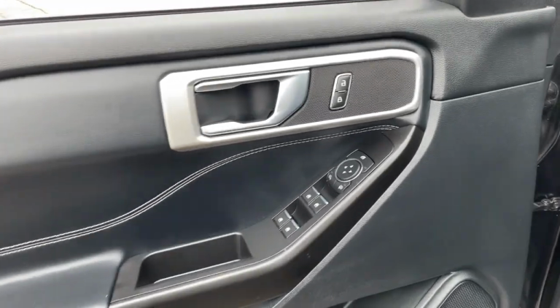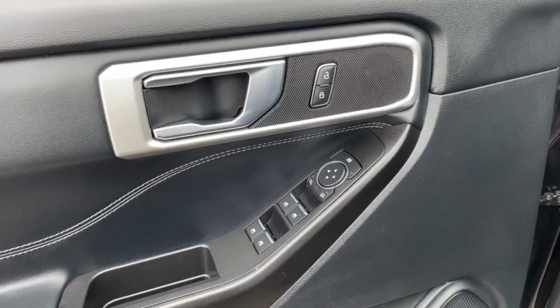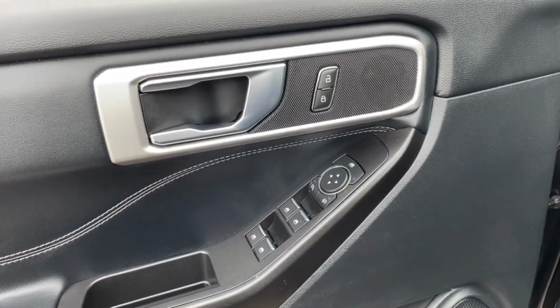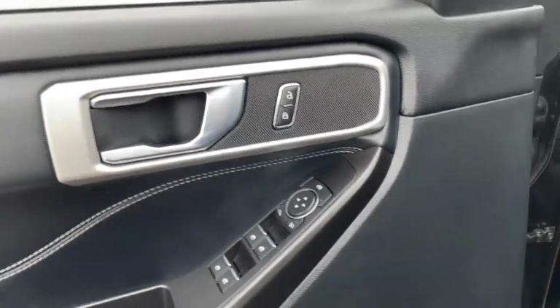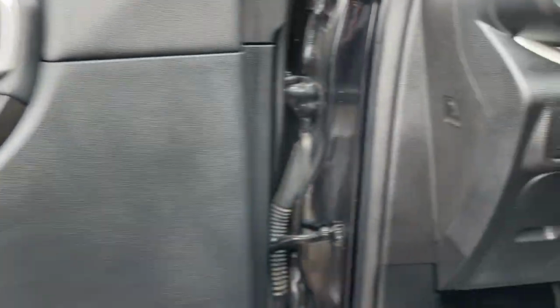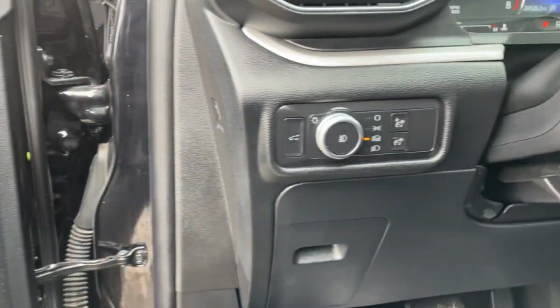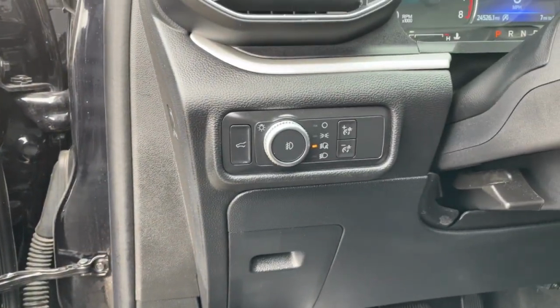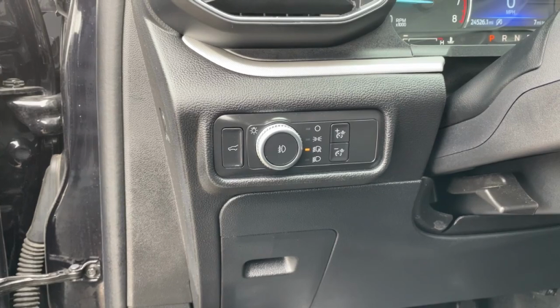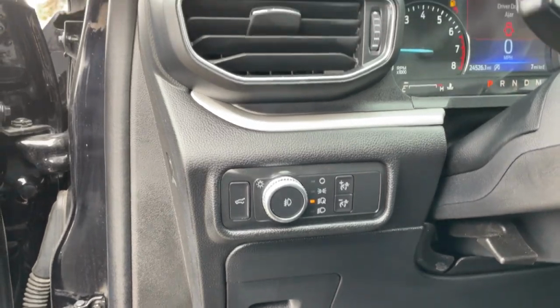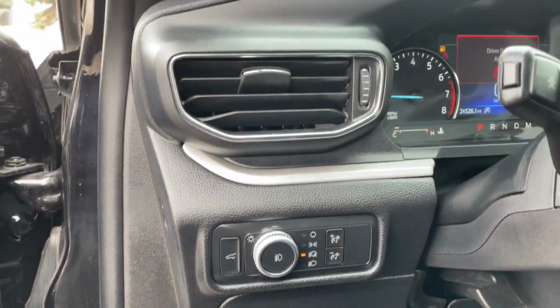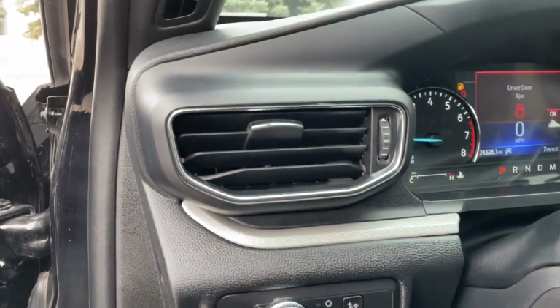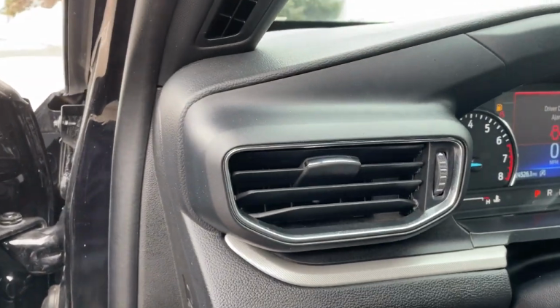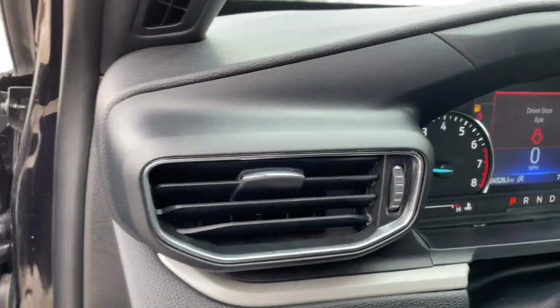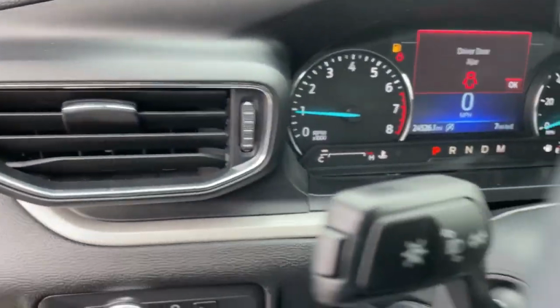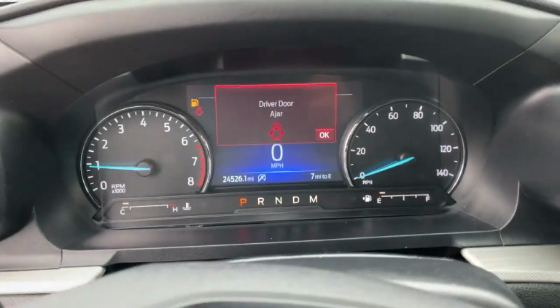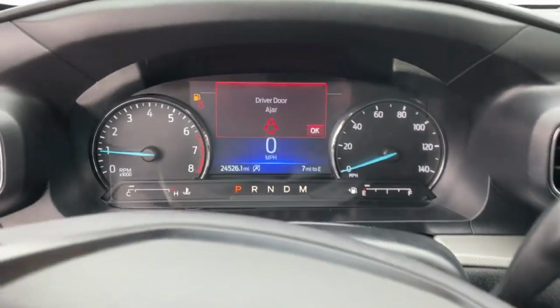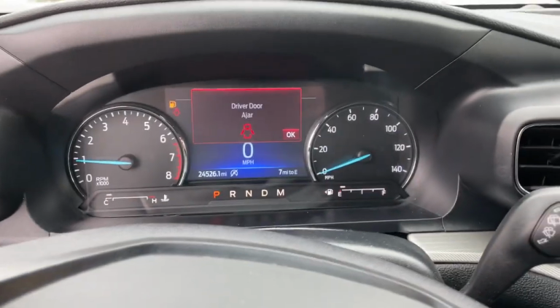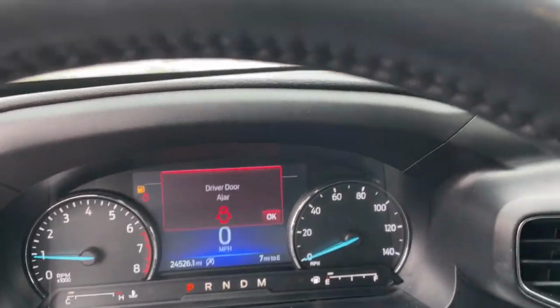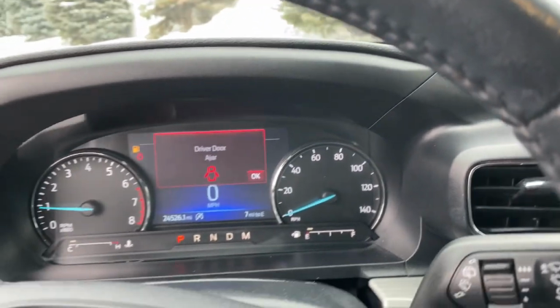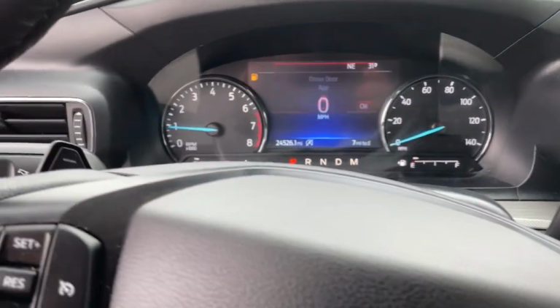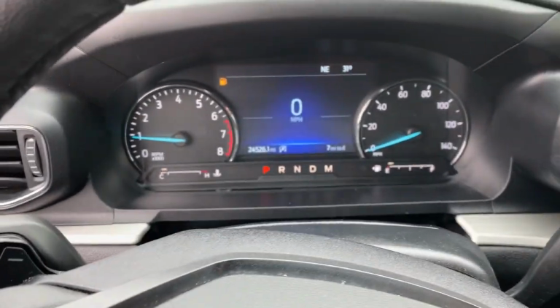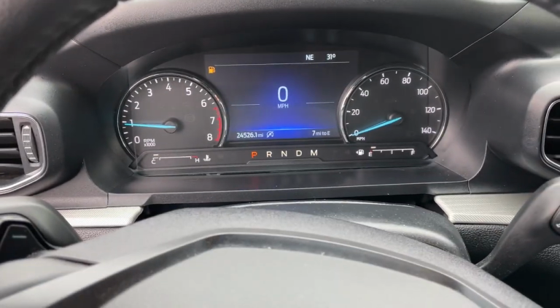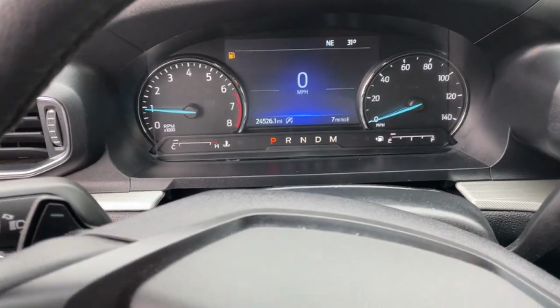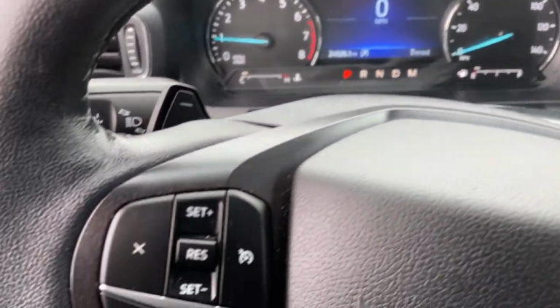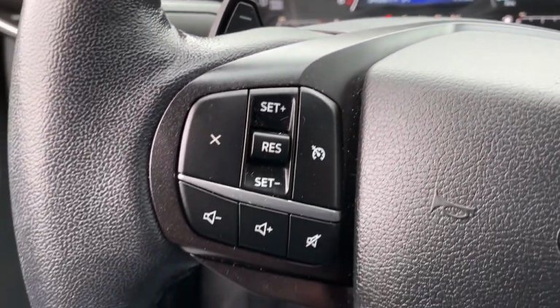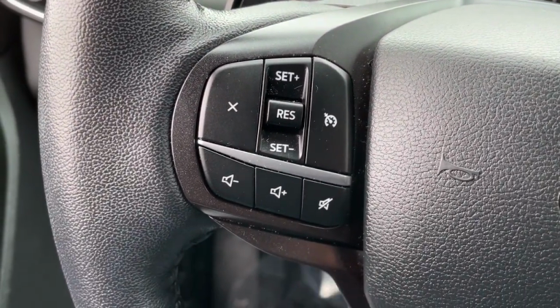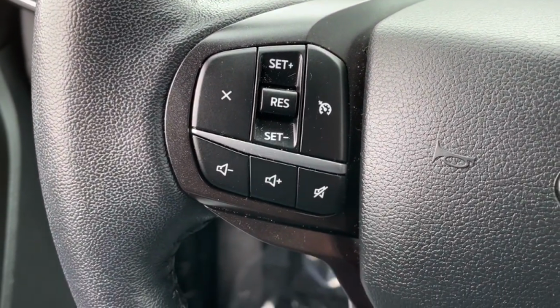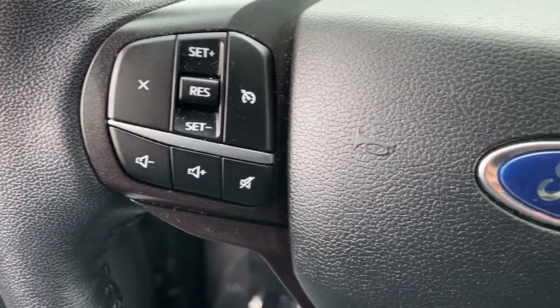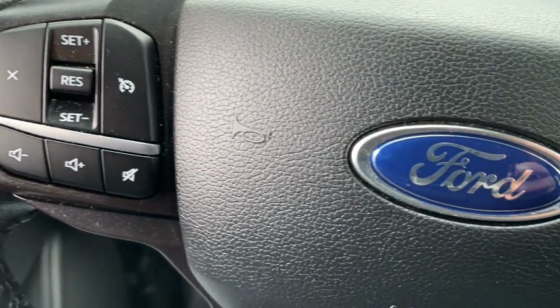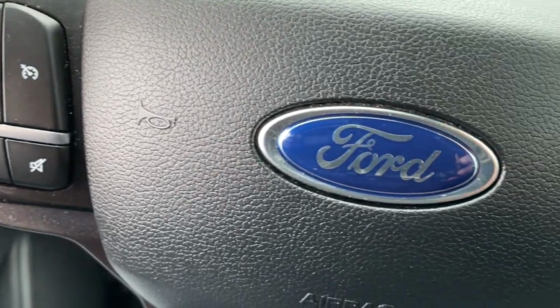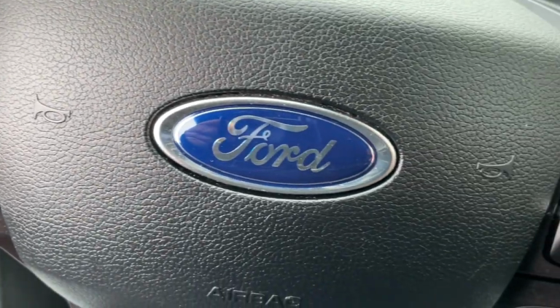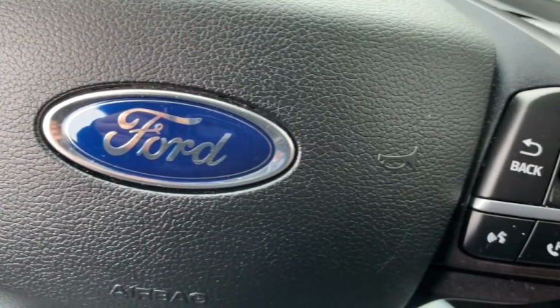These are just some of the great options this vehicle comes with: third-row seat, keyless entry, heated driver's seat, four-cylinder engine, heated mirrors, 4x4, satellite radio, remote engine start, power passenger seat, power lift gate.